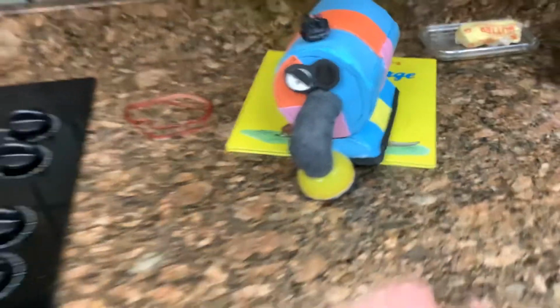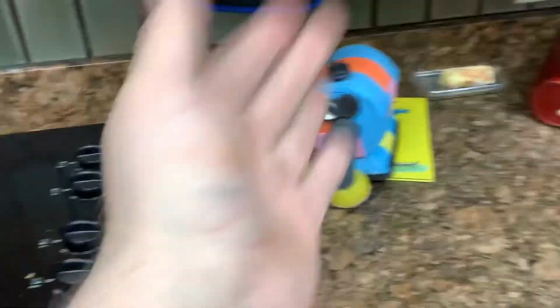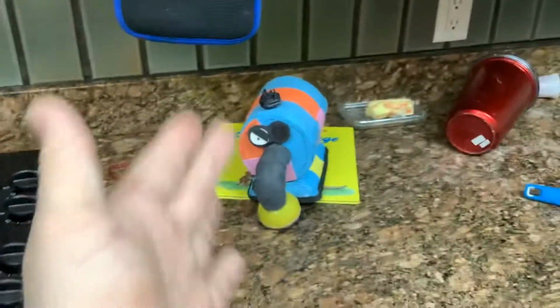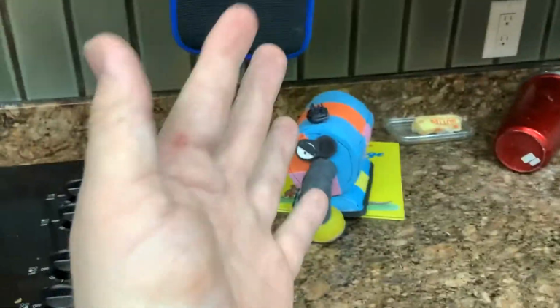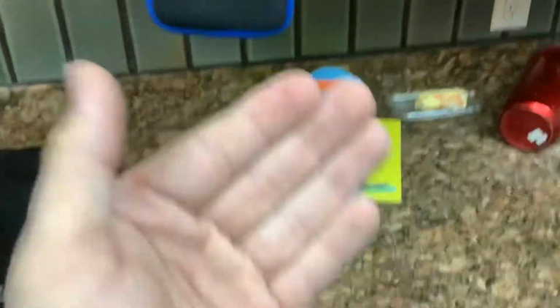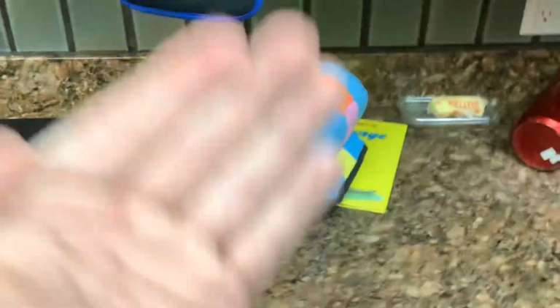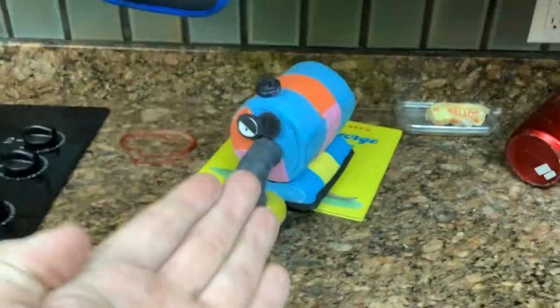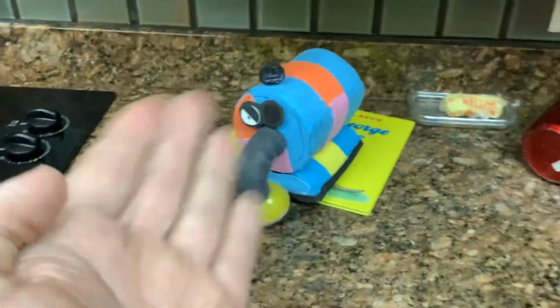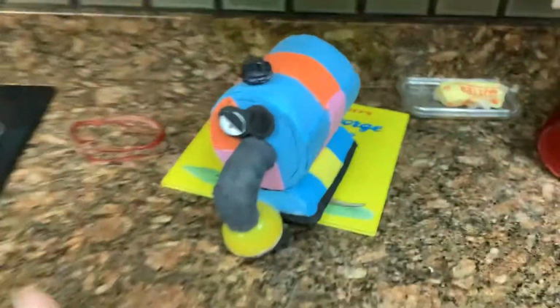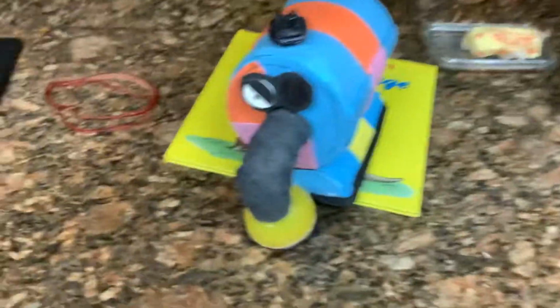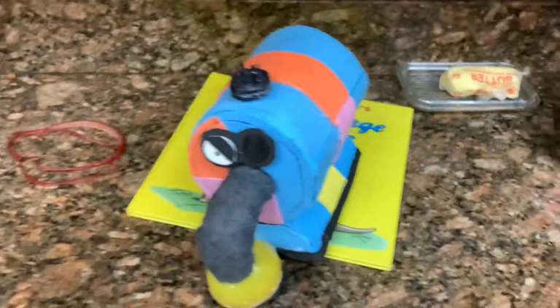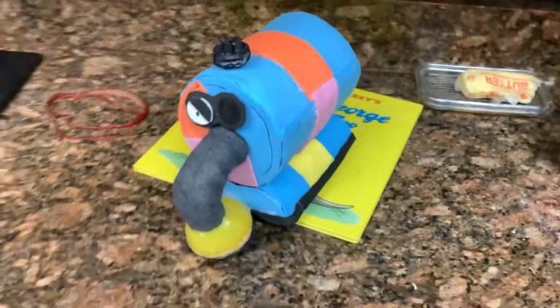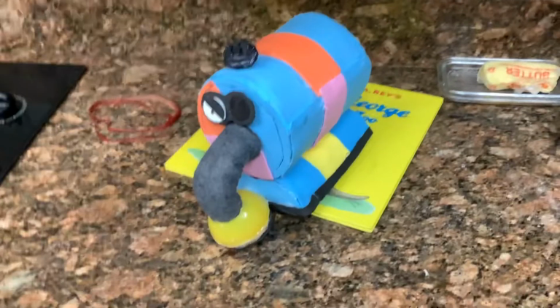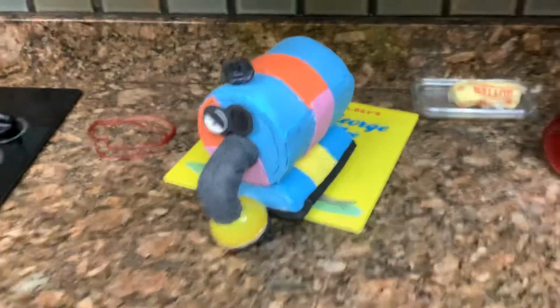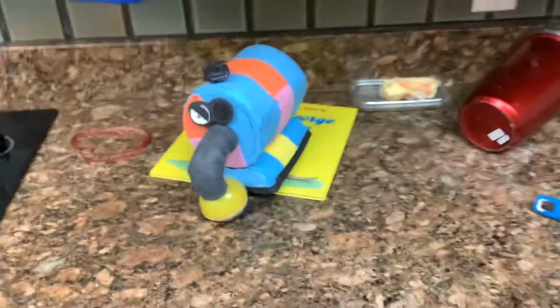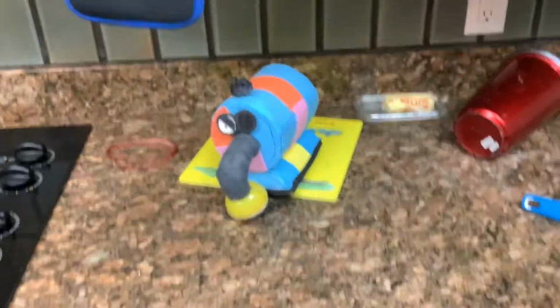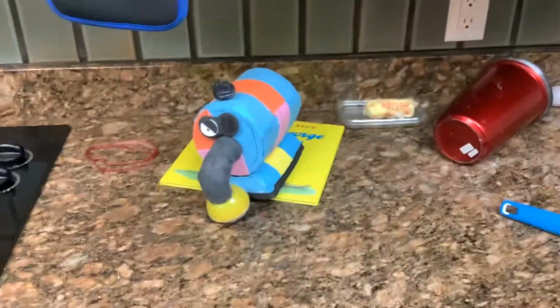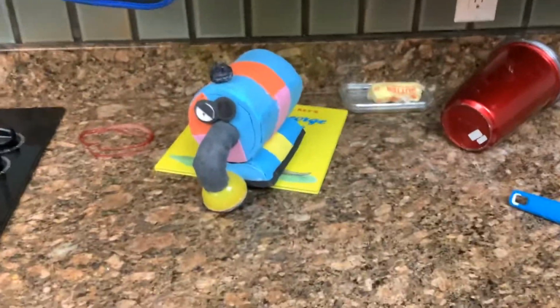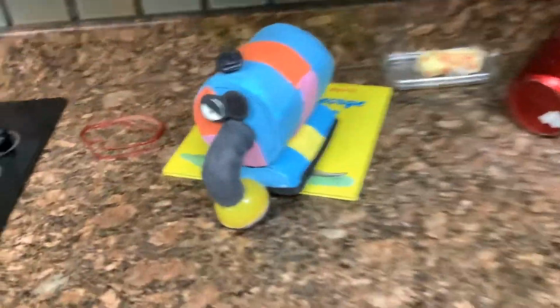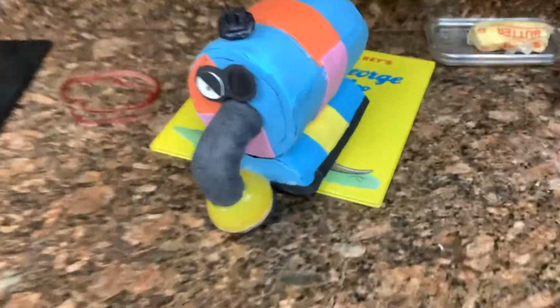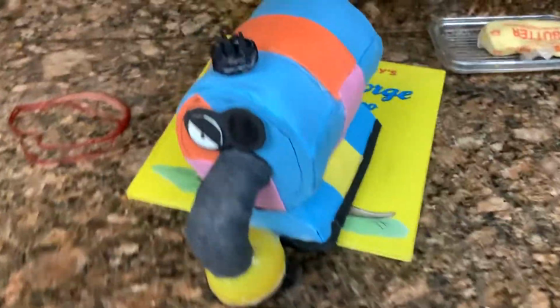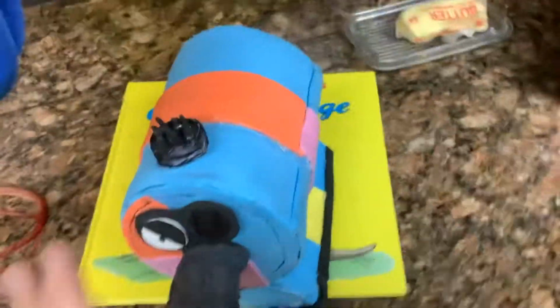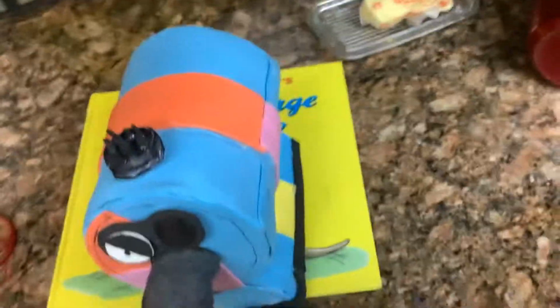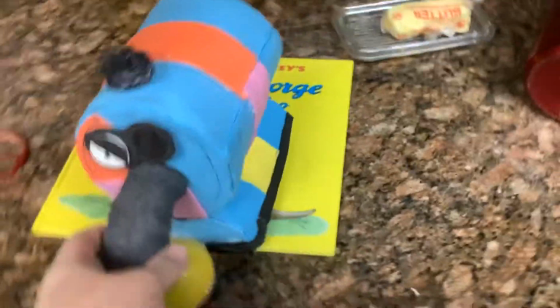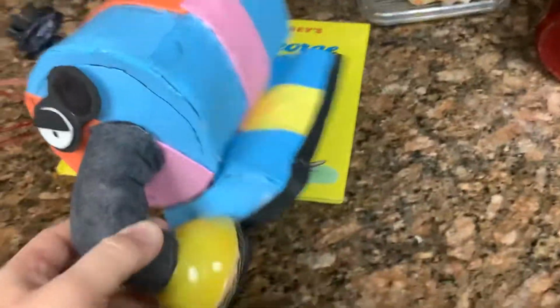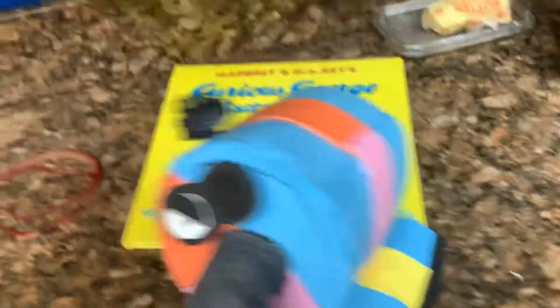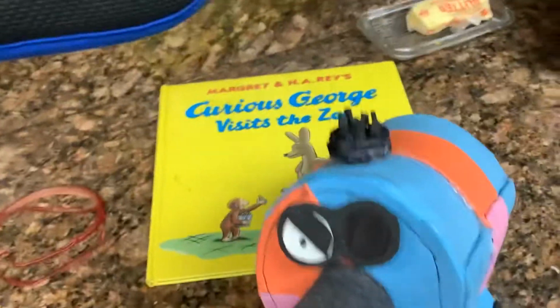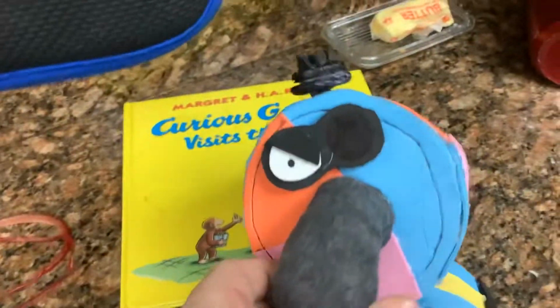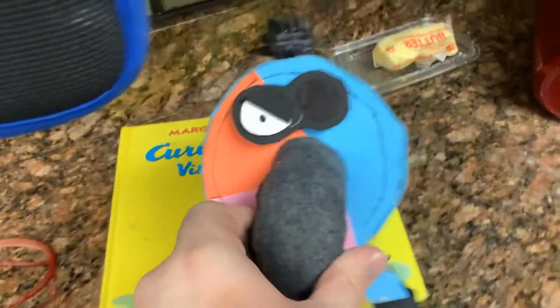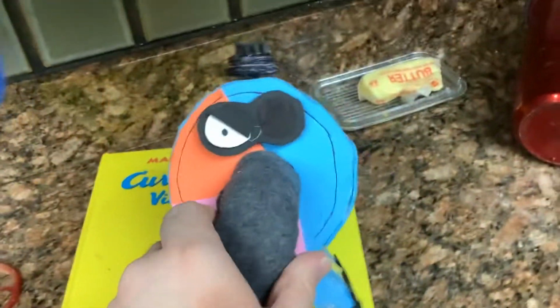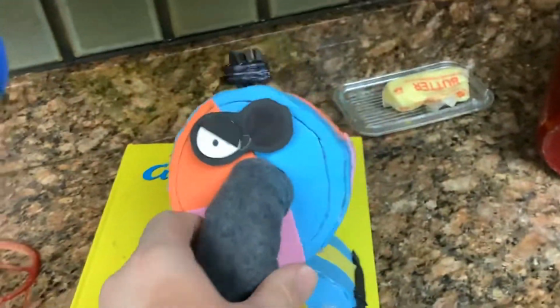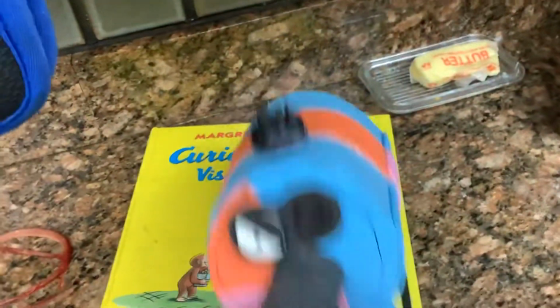I made the main villain of my series, Slendy Tubby's The Return of Nunu. Nunu. None other than the evilness himself.